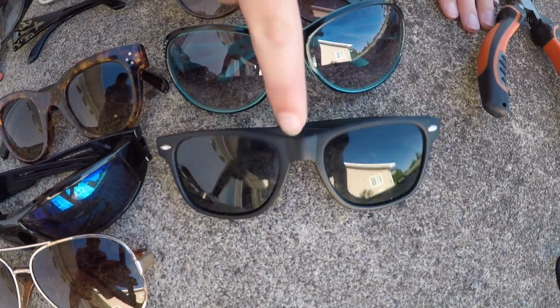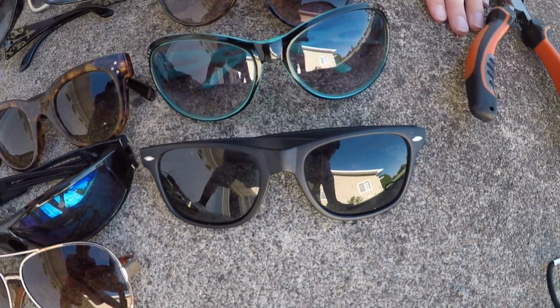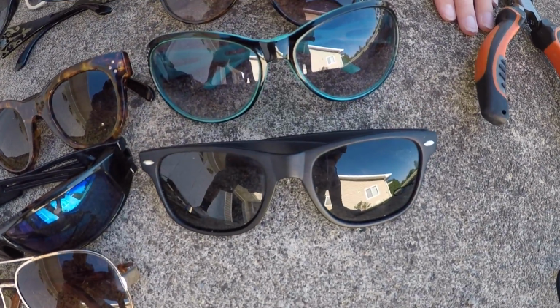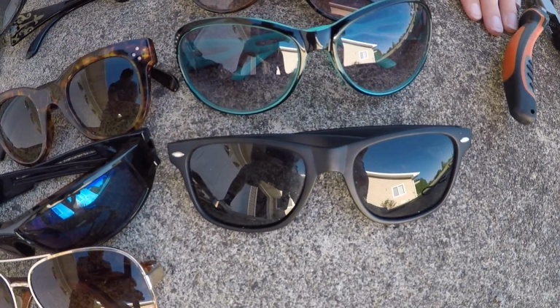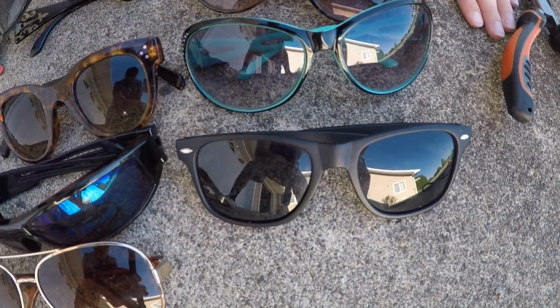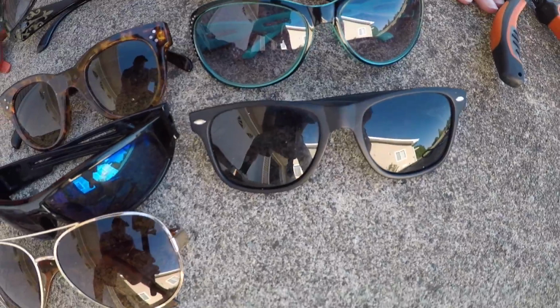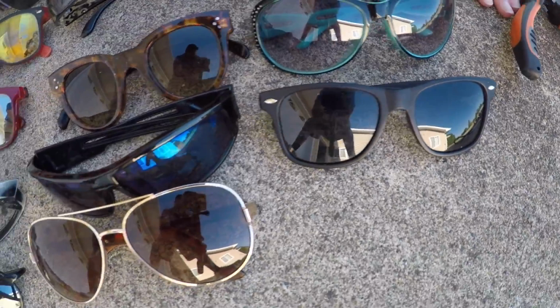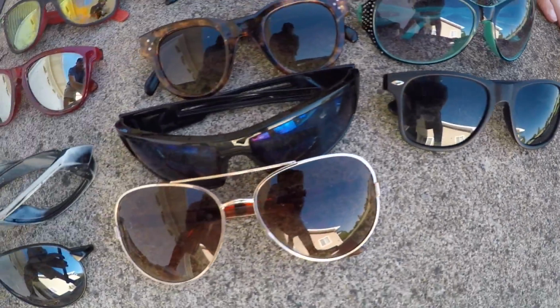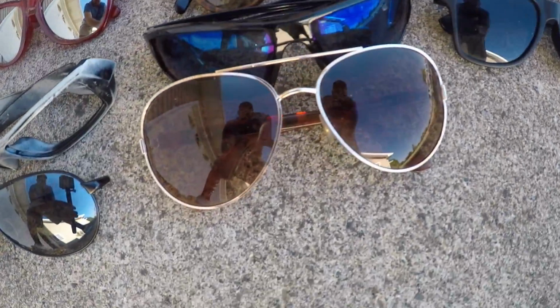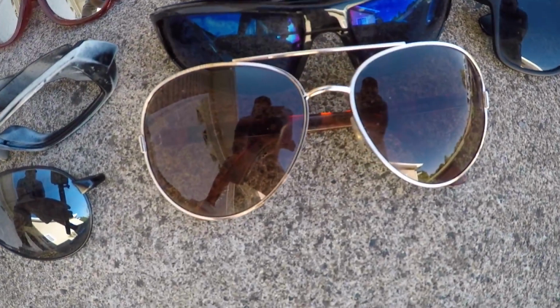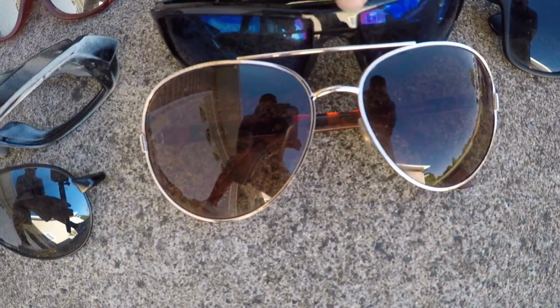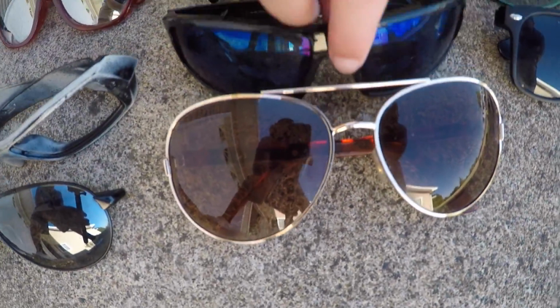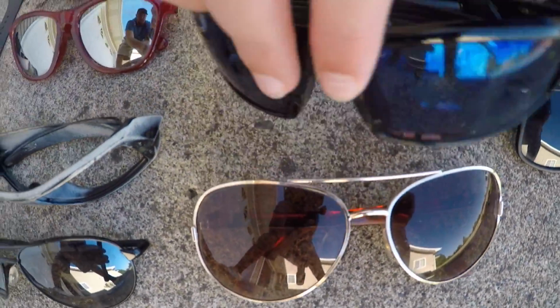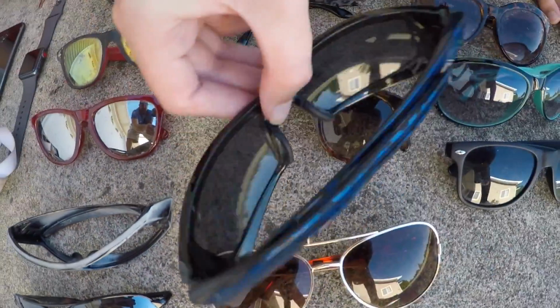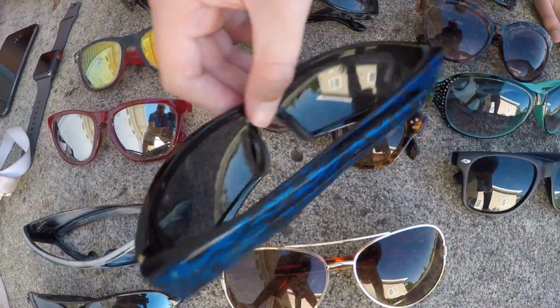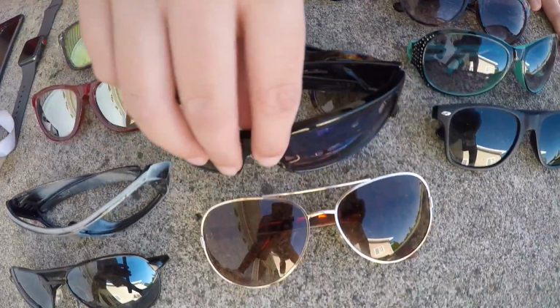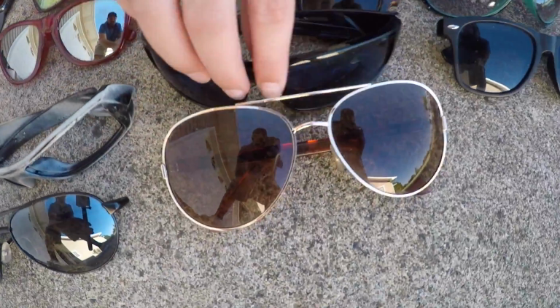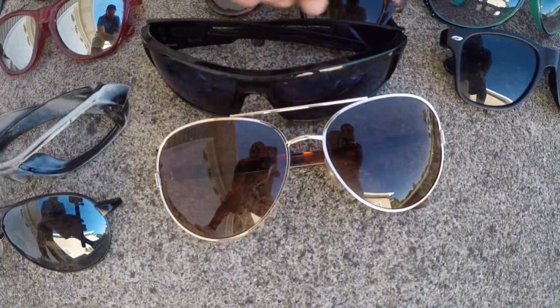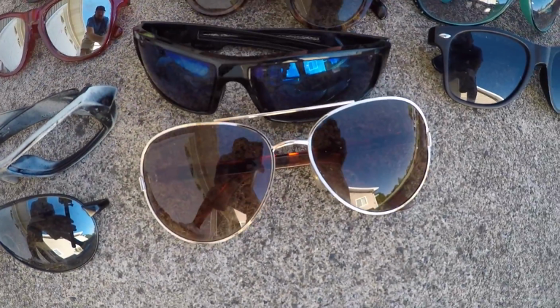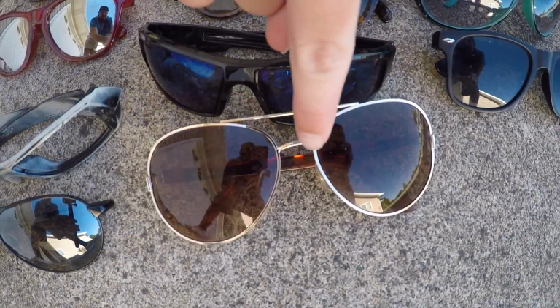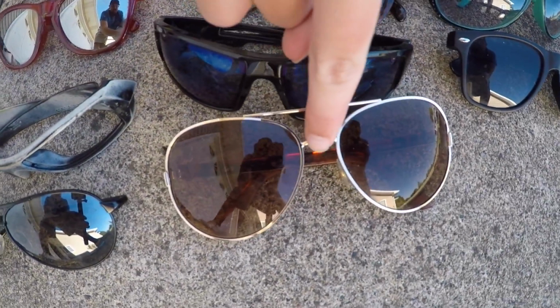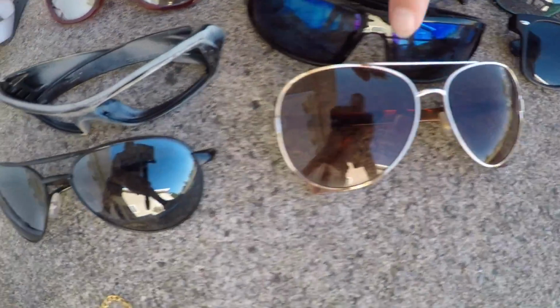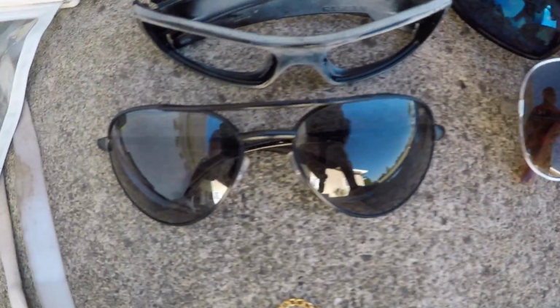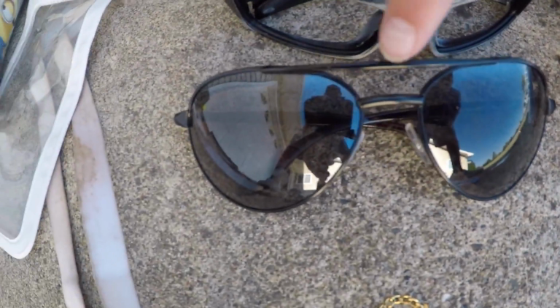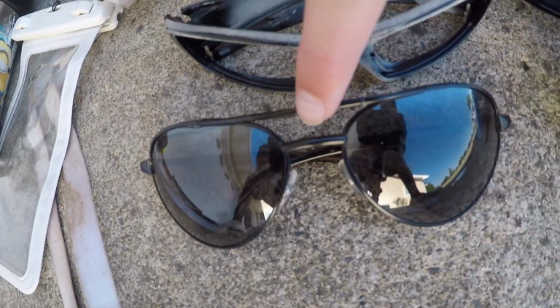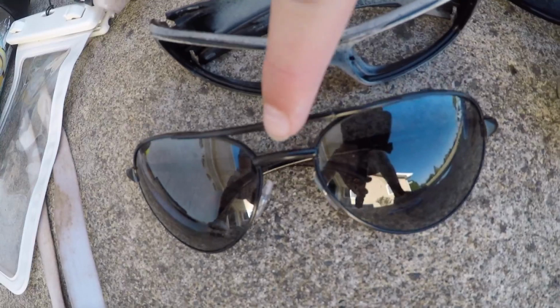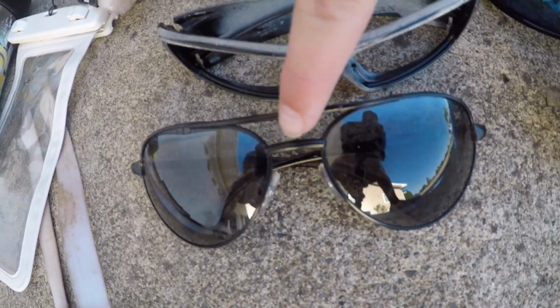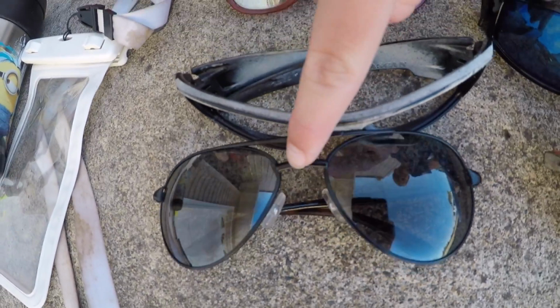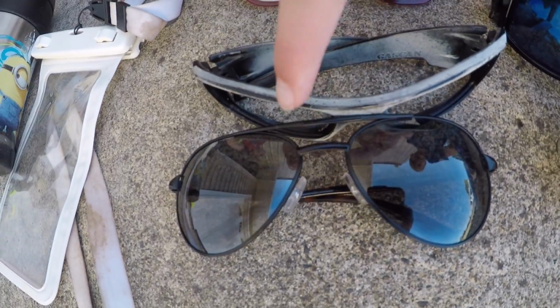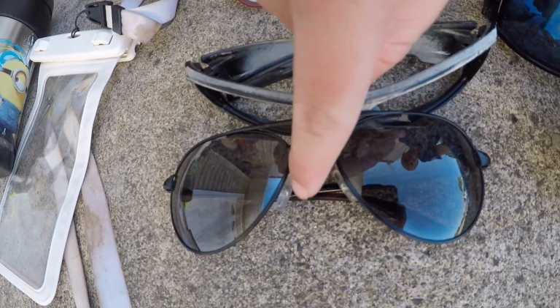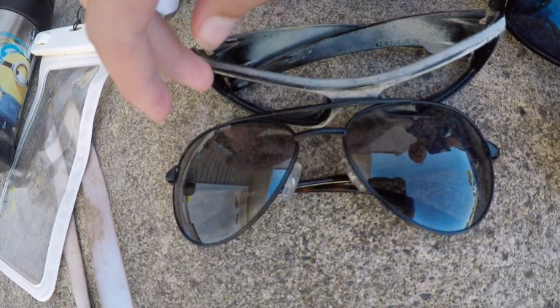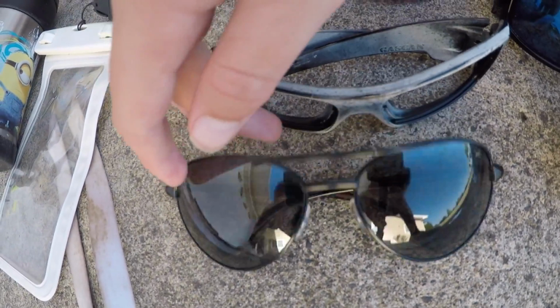I just found these ones today — it's funny because they were just lying in about two inches of water. We got these sunglasses which have flames on them, these aviators right here, and these polarized ones.